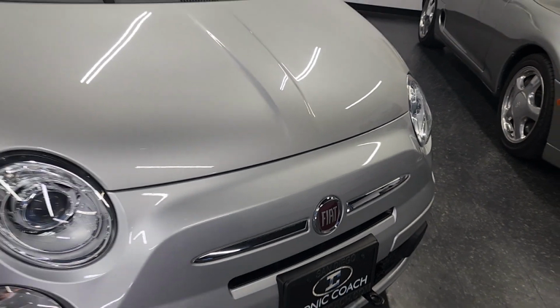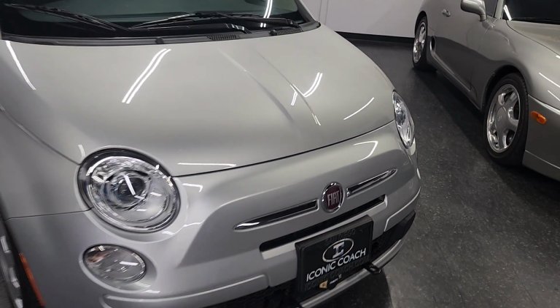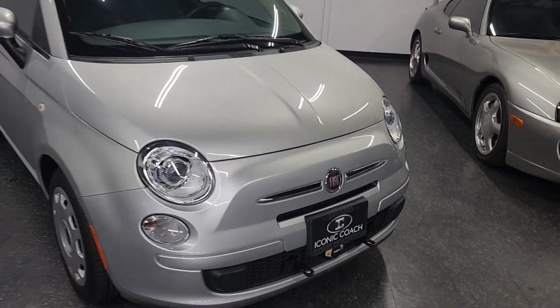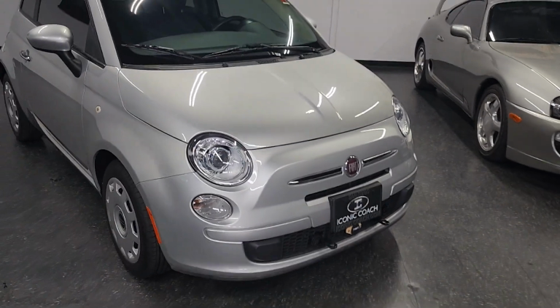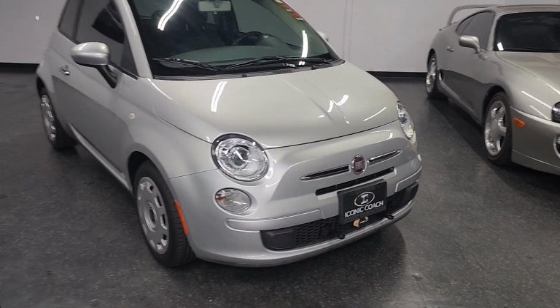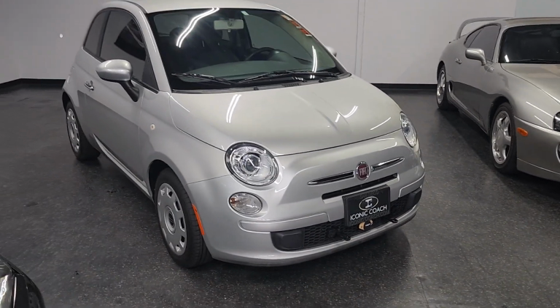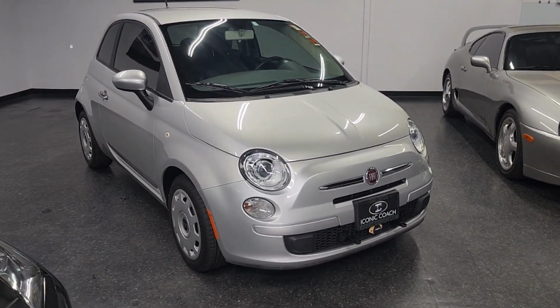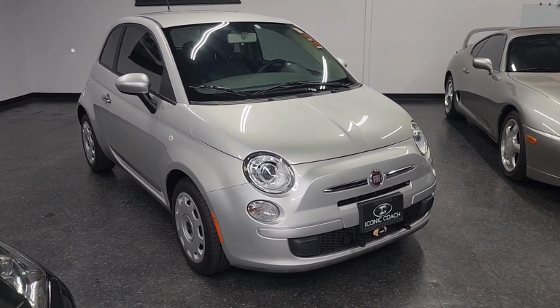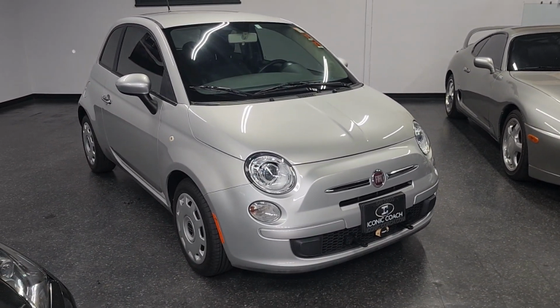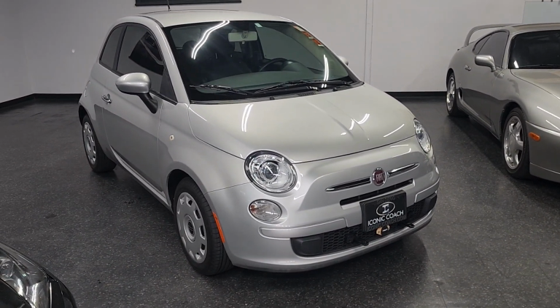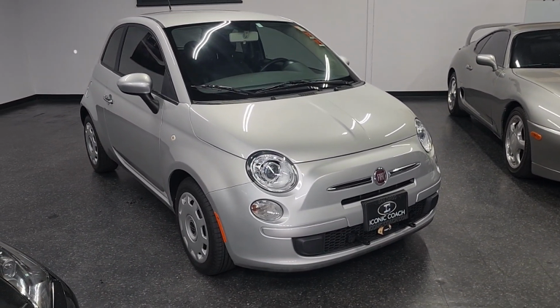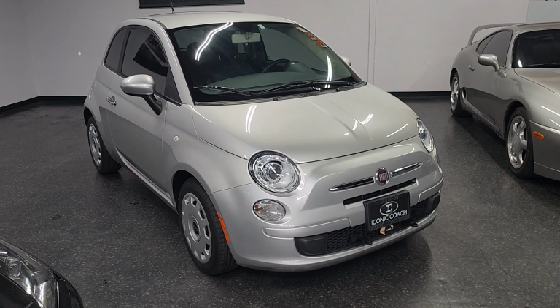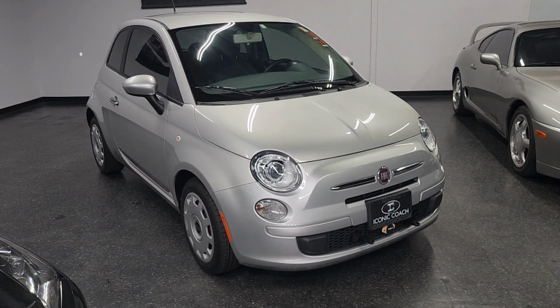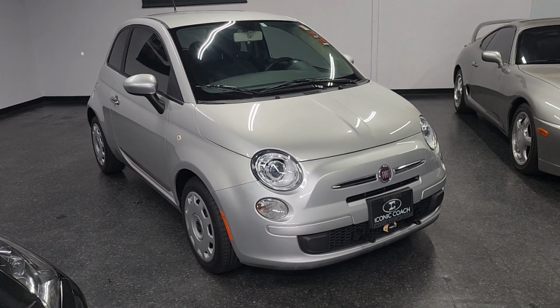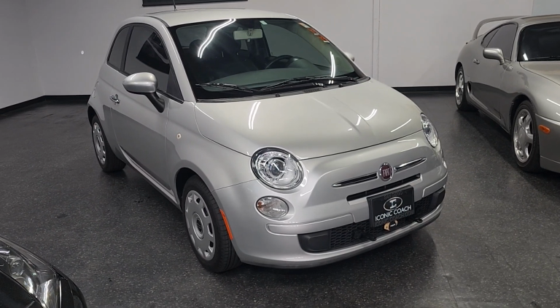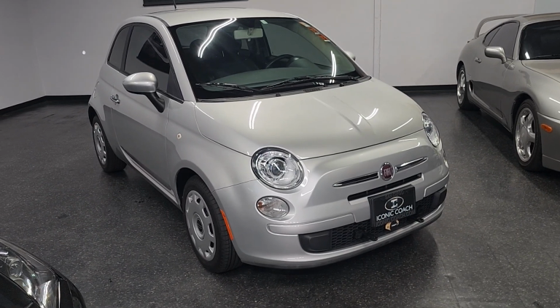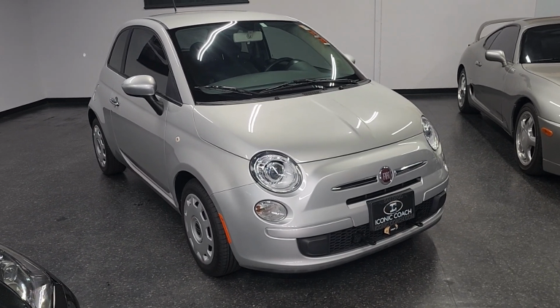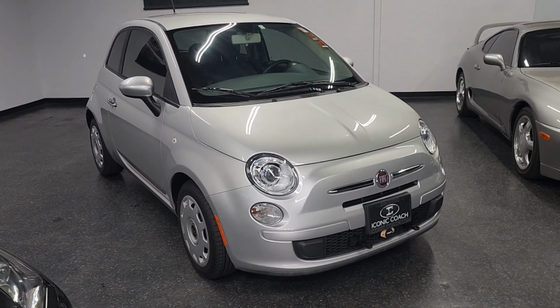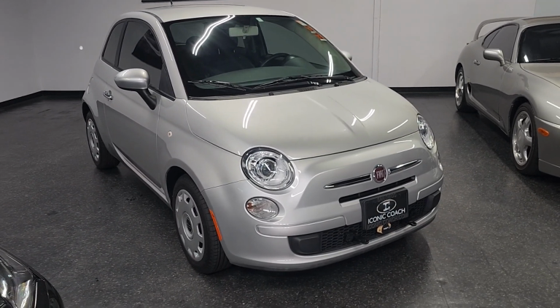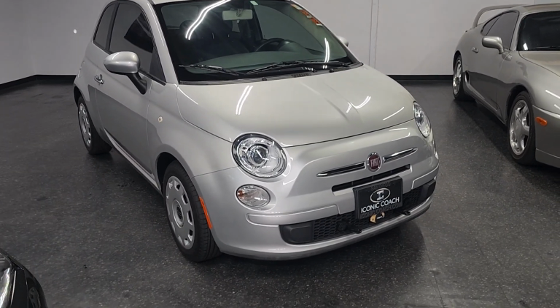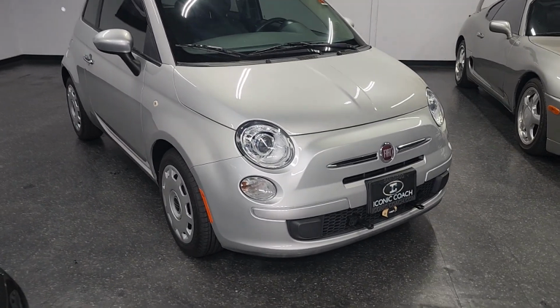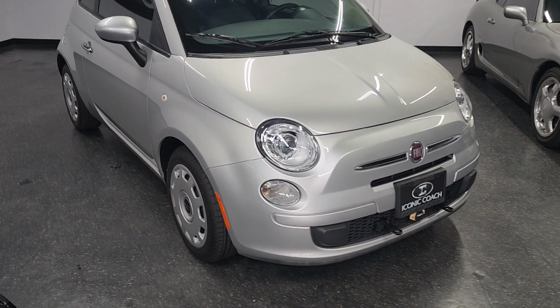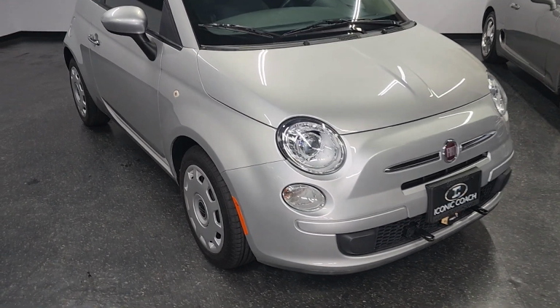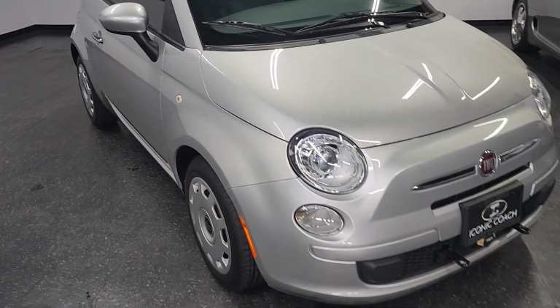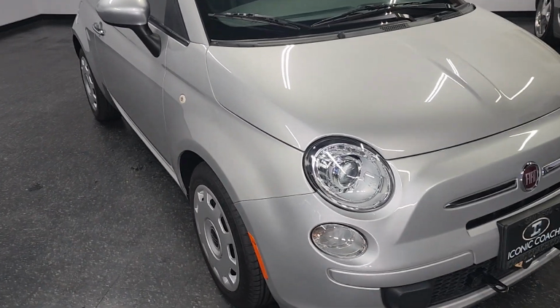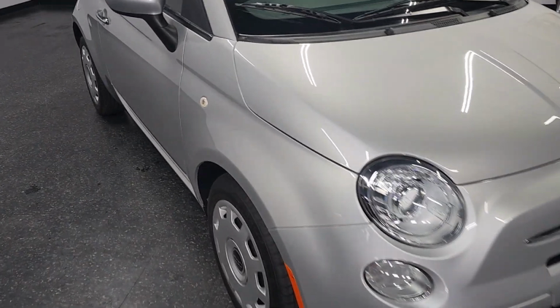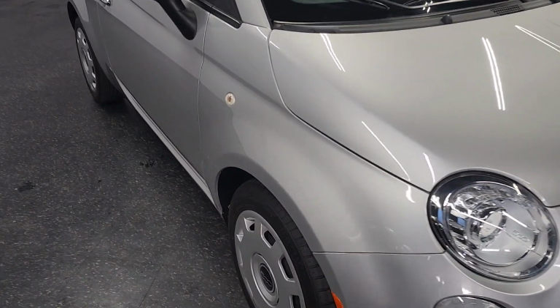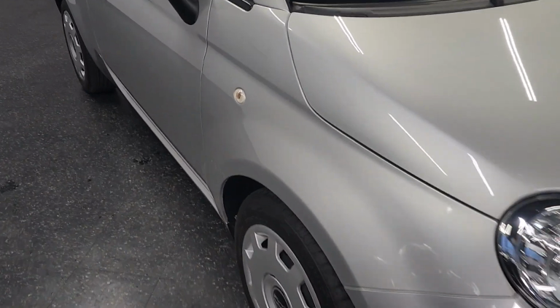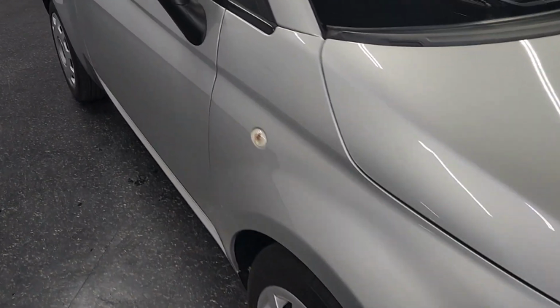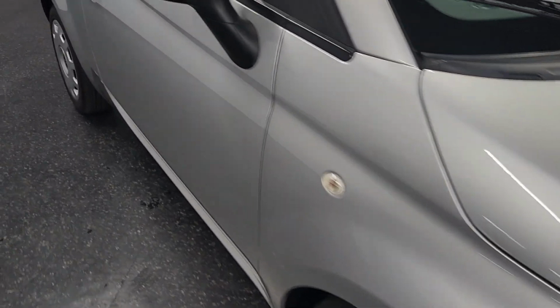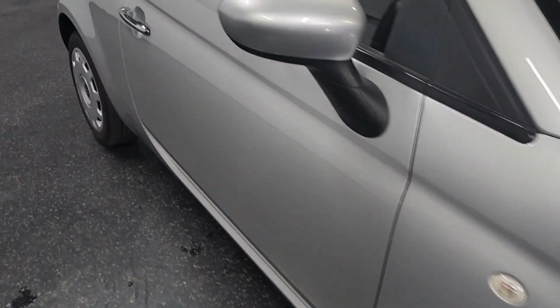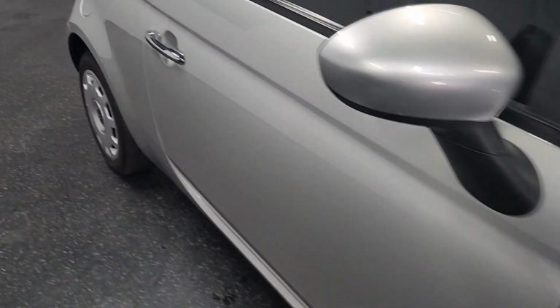Ladies and gentlemen, Iconic Coach presenting this very clean, low-mileage Fiat 500. This is a five-speed manual, 2012 Argento Silver with black interior. You can see the paint is in excellent shape.